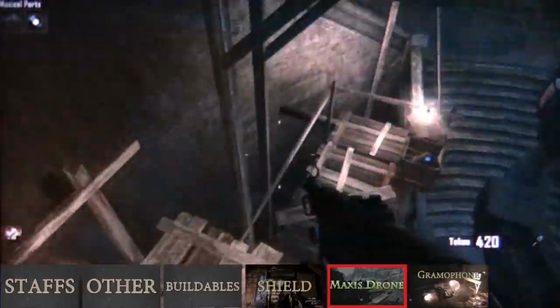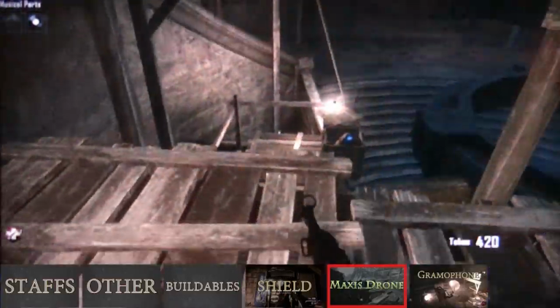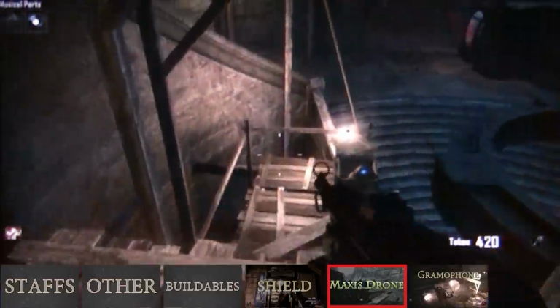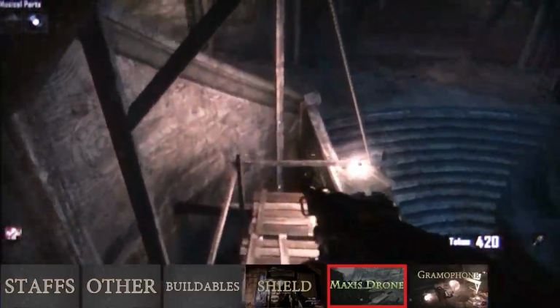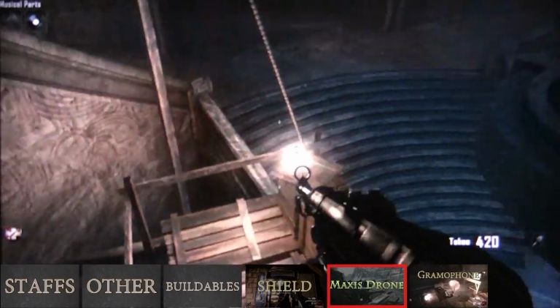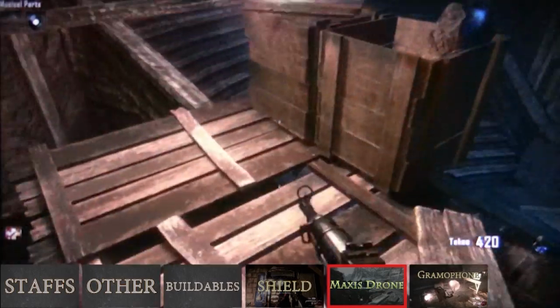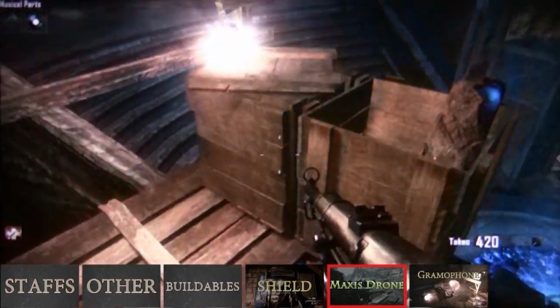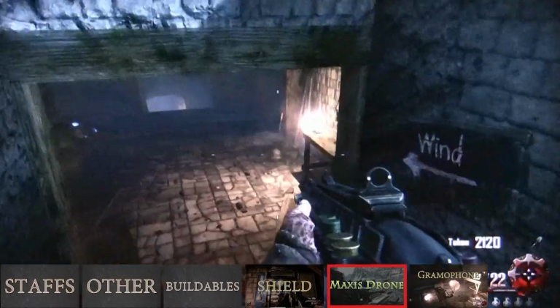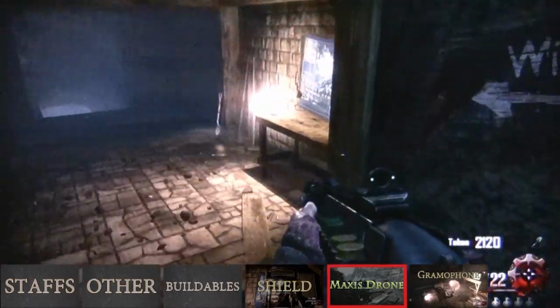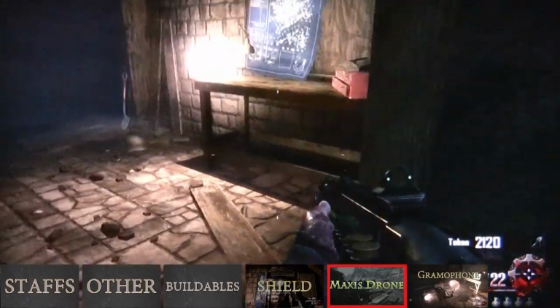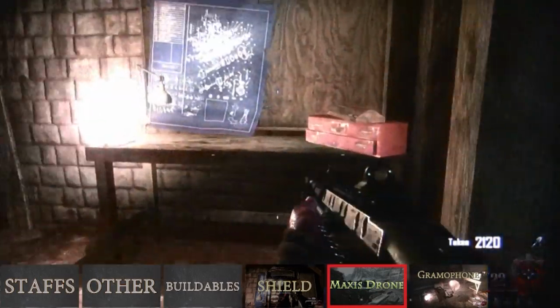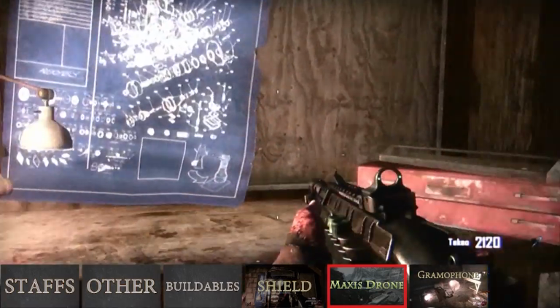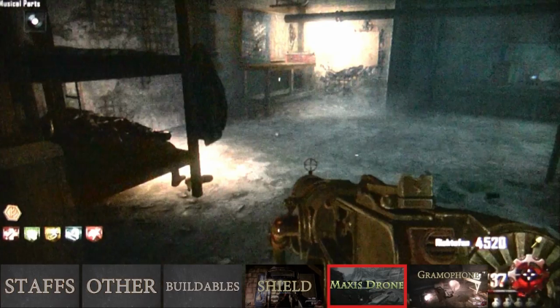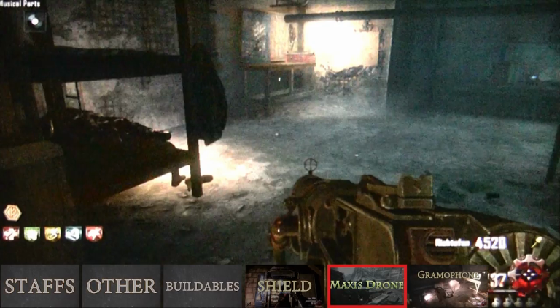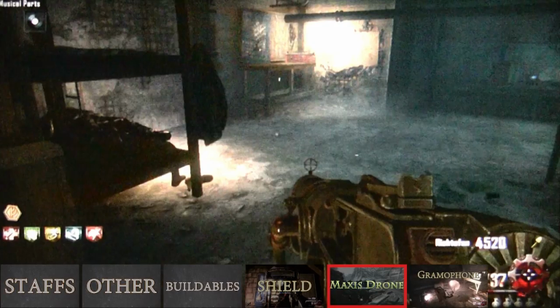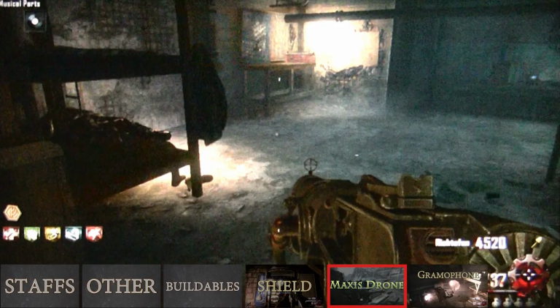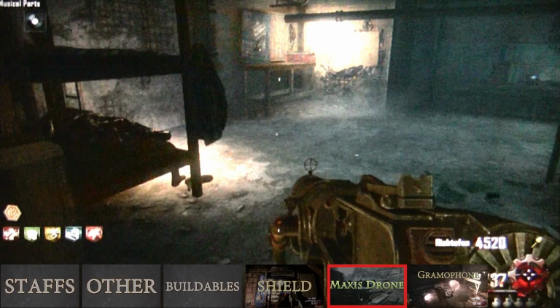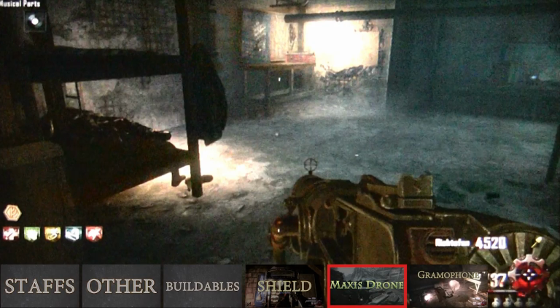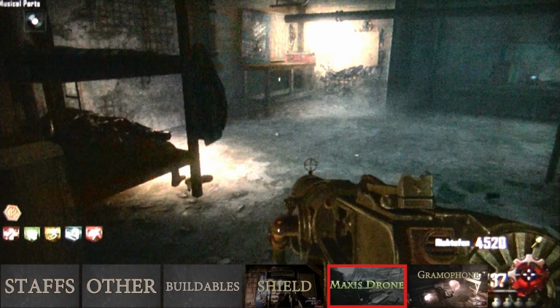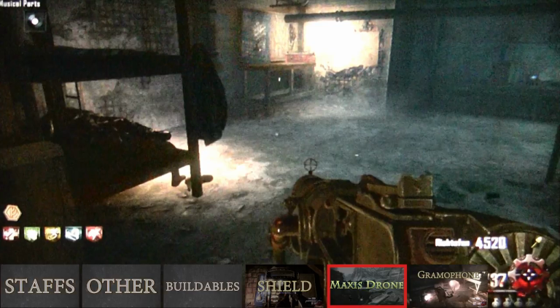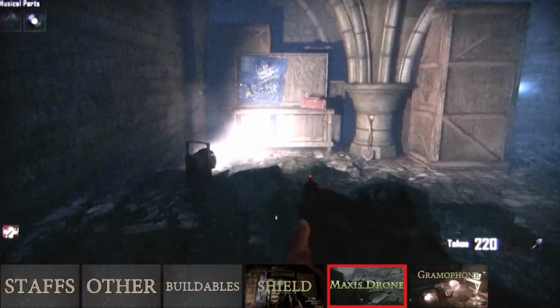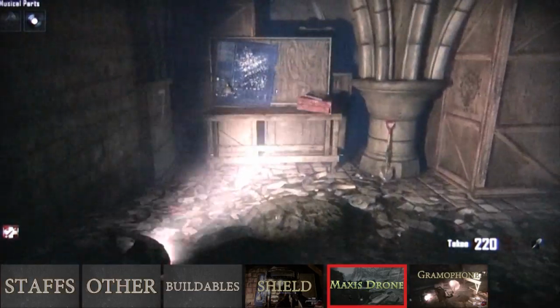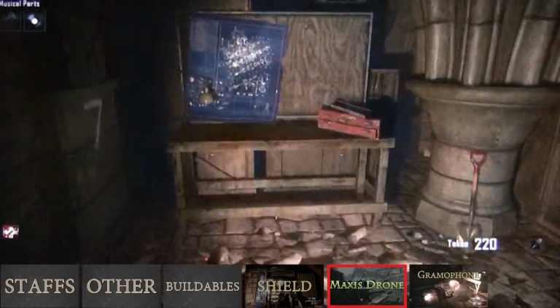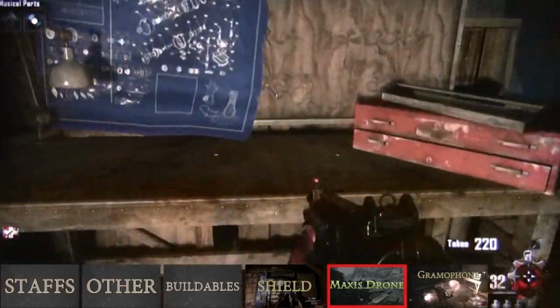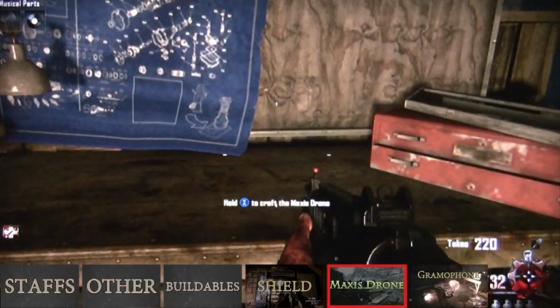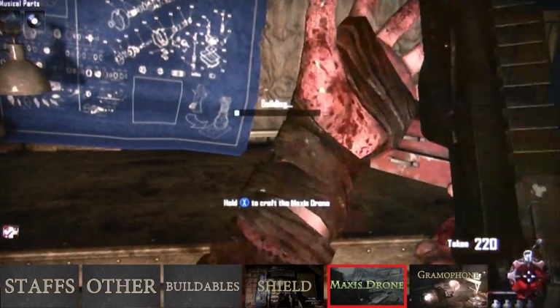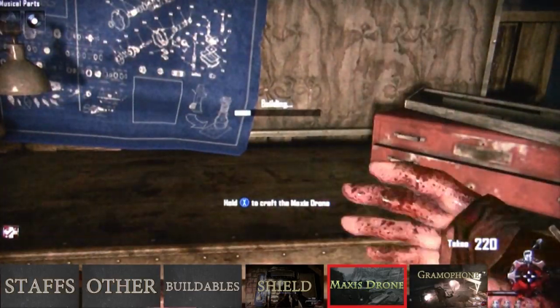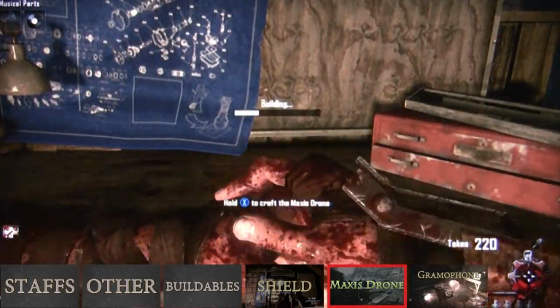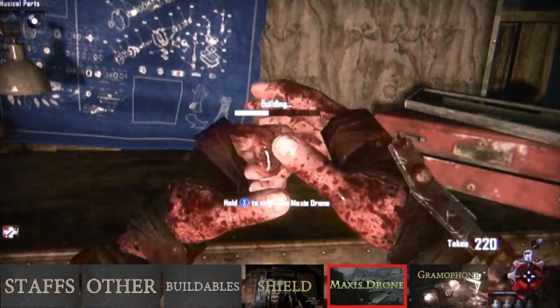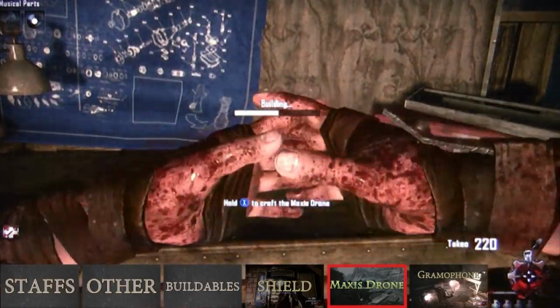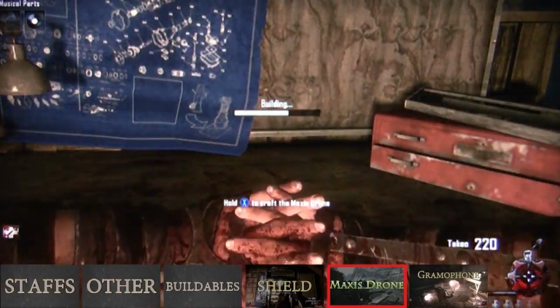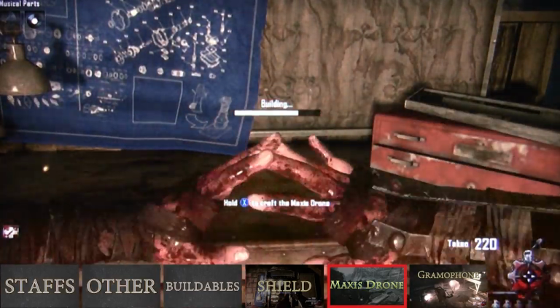There are three crafting tables to build the Maxis drone at: one in the wind tunnel near juggernaug, another in the workshop next to generators 2 and 3, and the last is below the church. I recommend building this at the church.